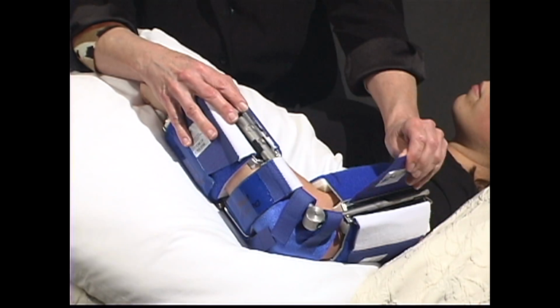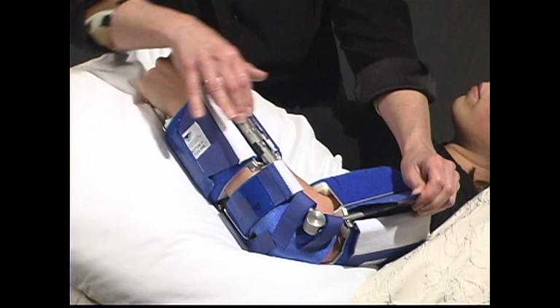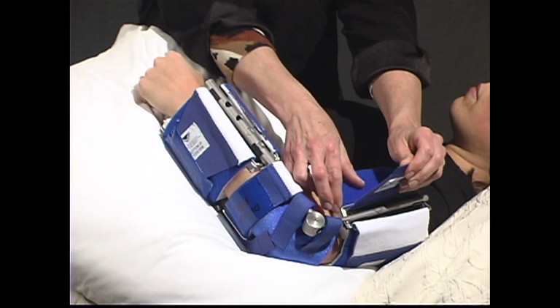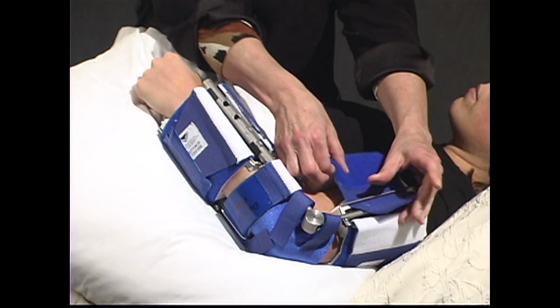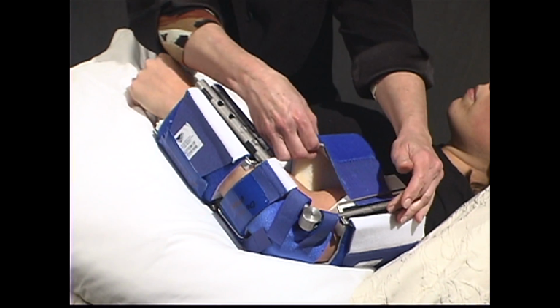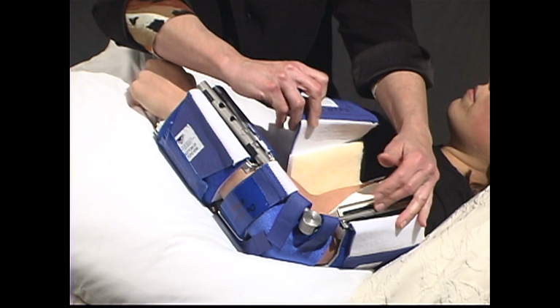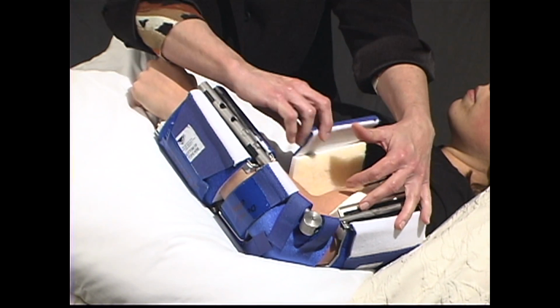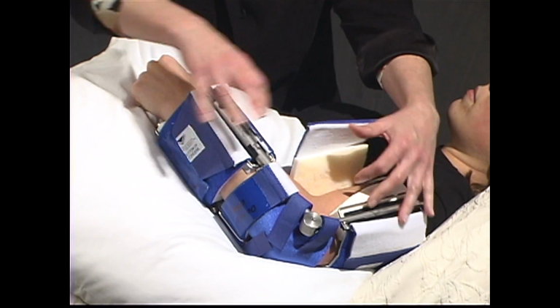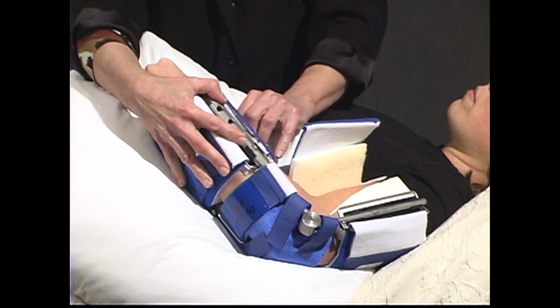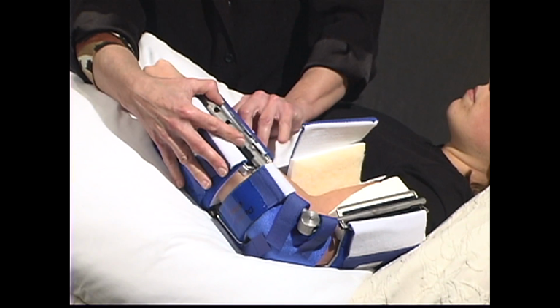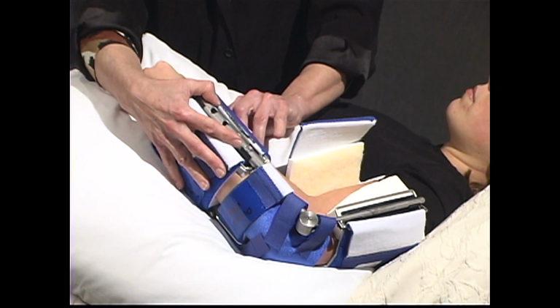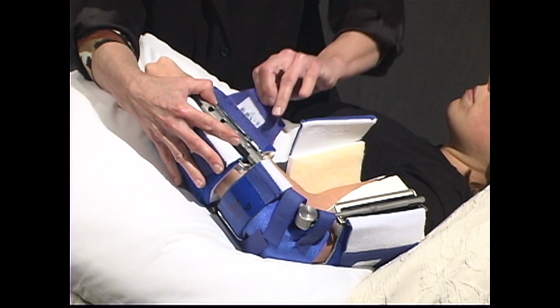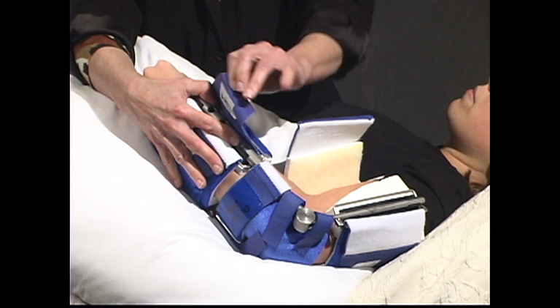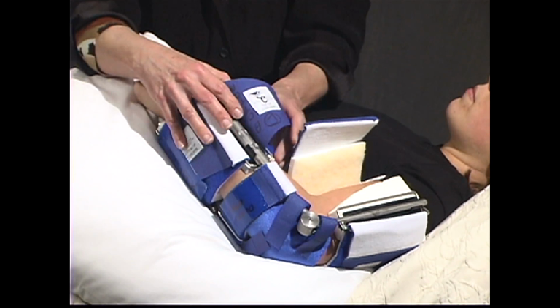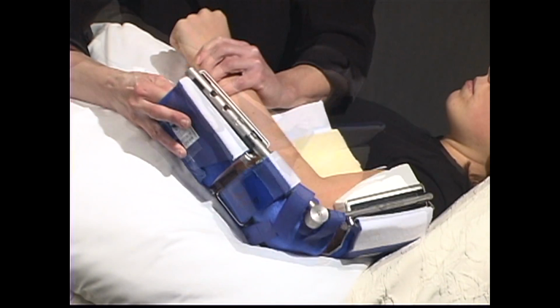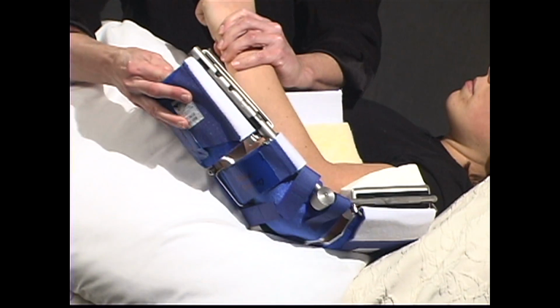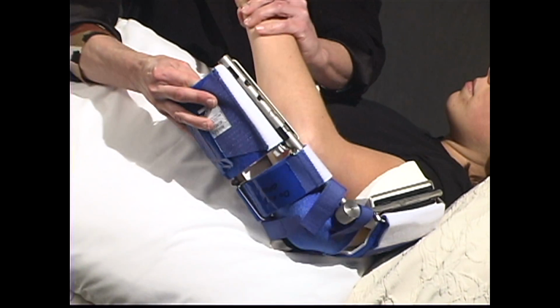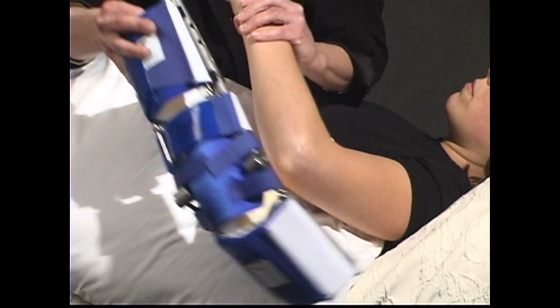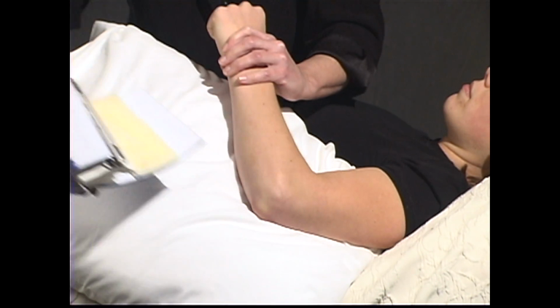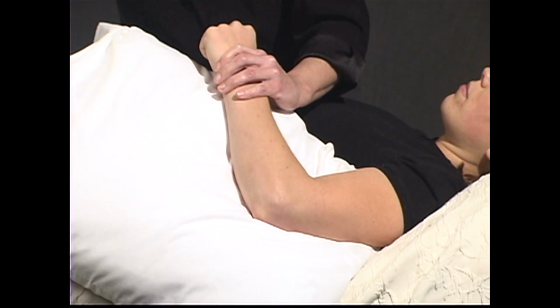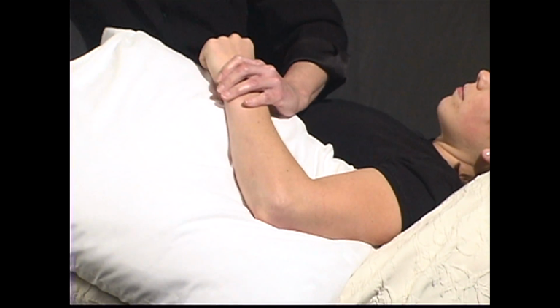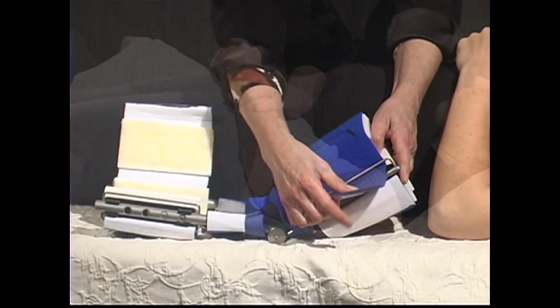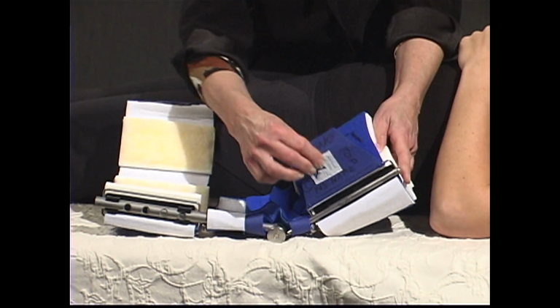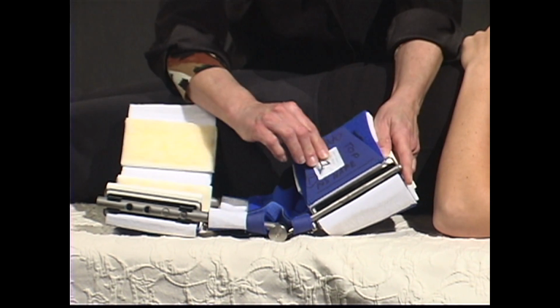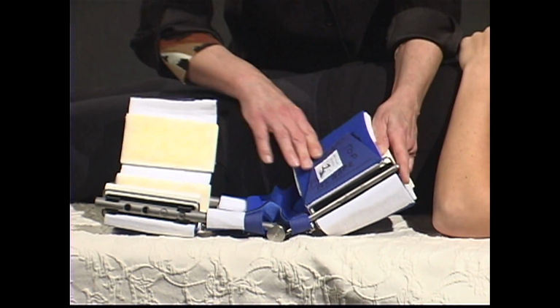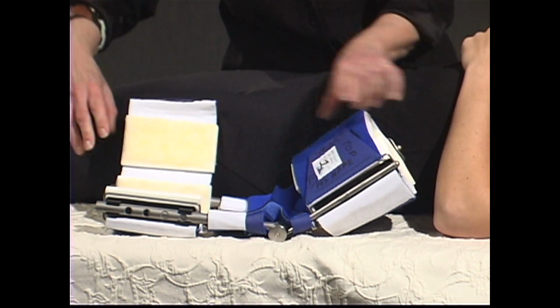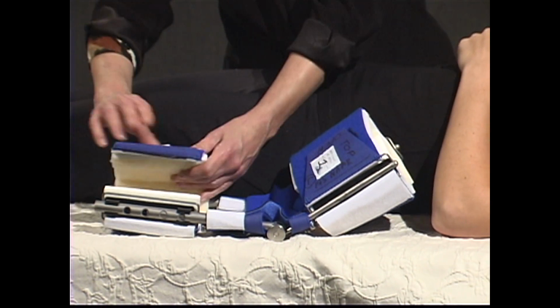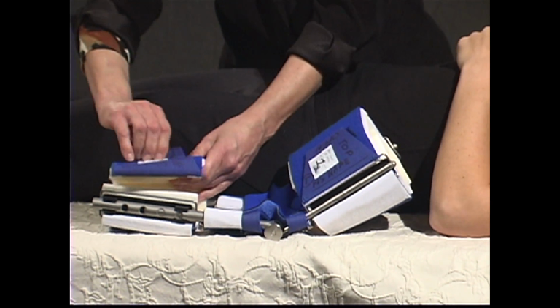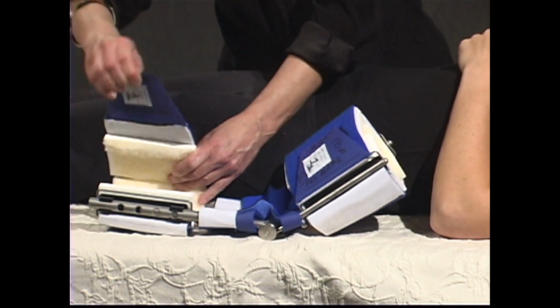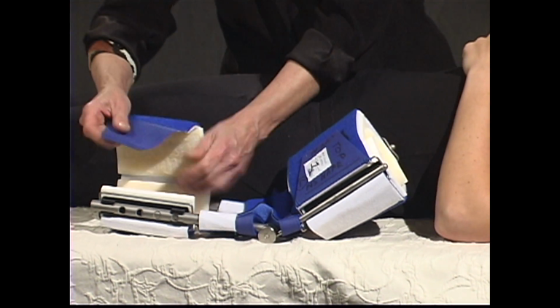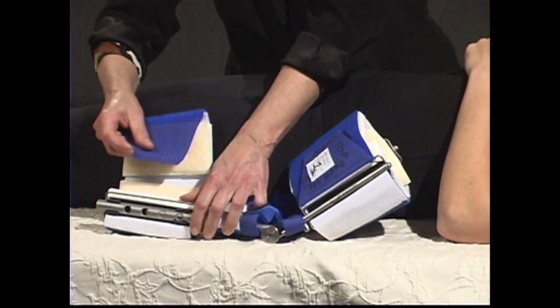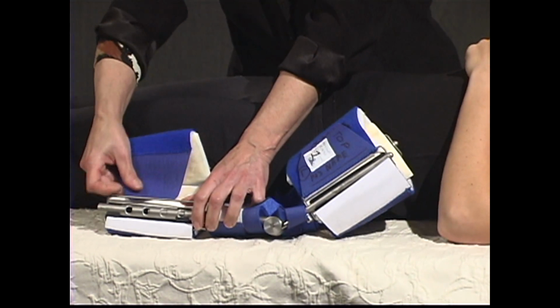To remove the elbow extension DynaSplint, unstrap both front cuffs and gently remove the patient's arm. Please reclose all straps and cuffs when the DynaSplint is not in use.